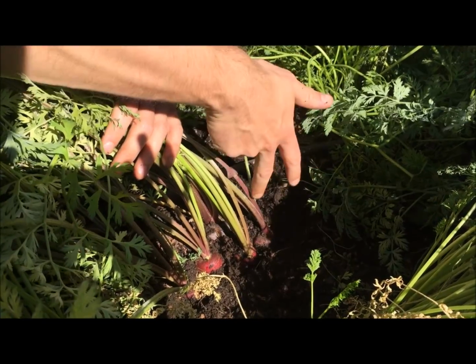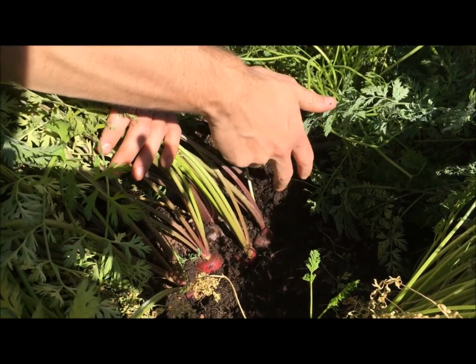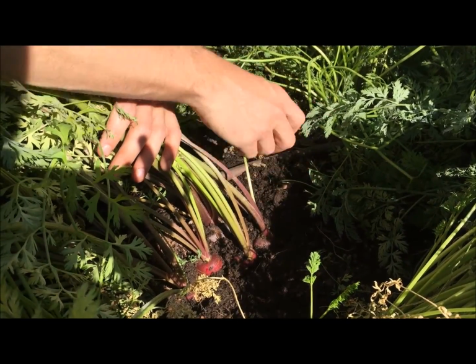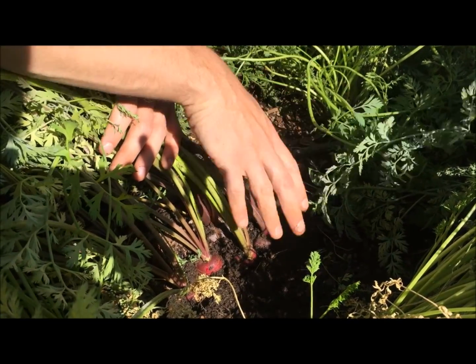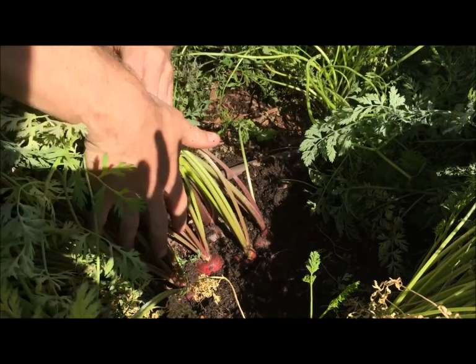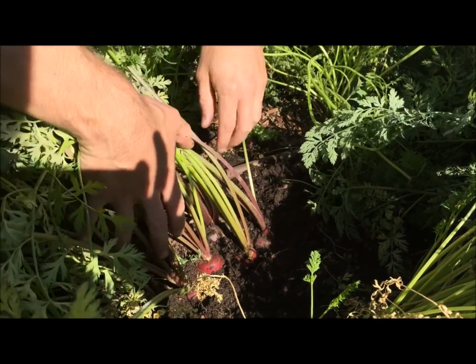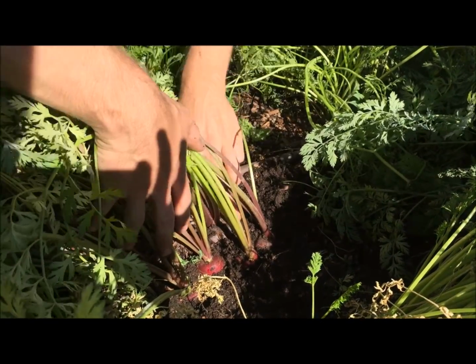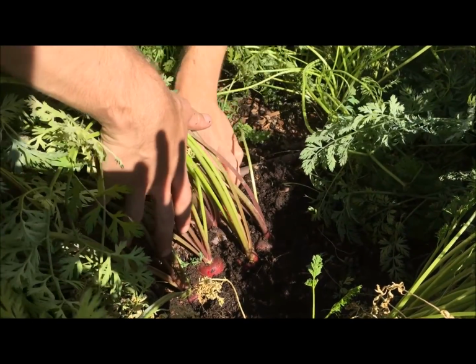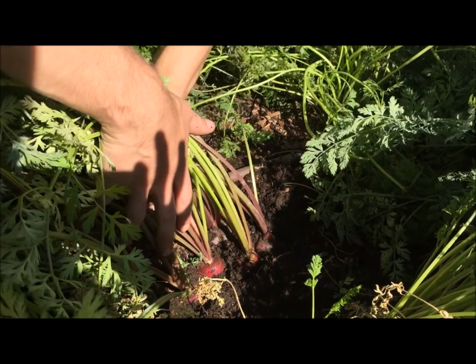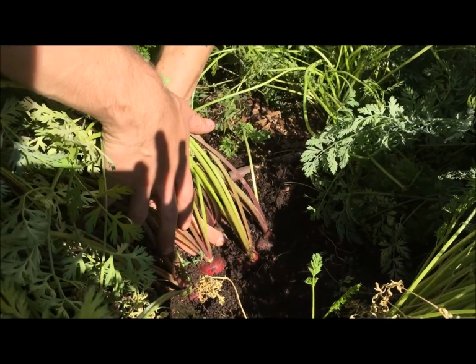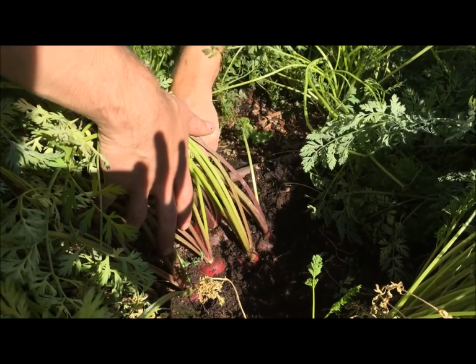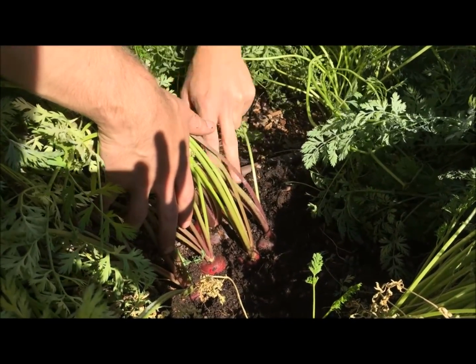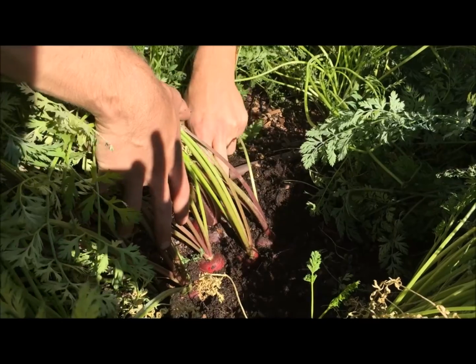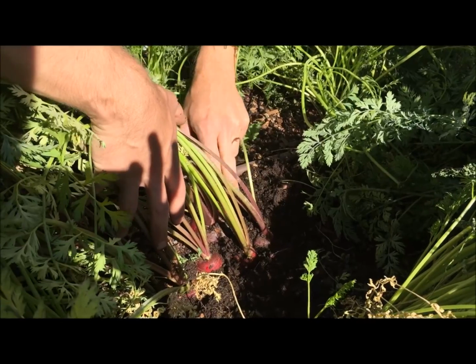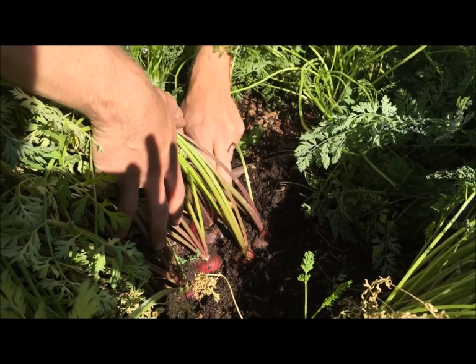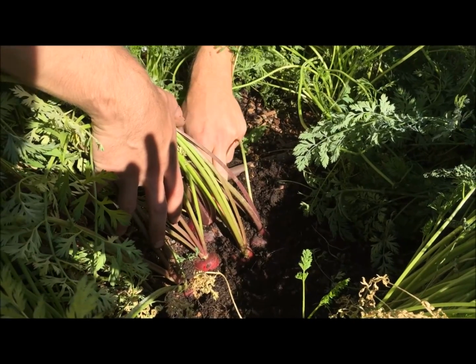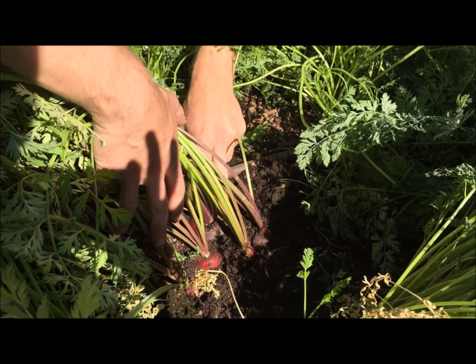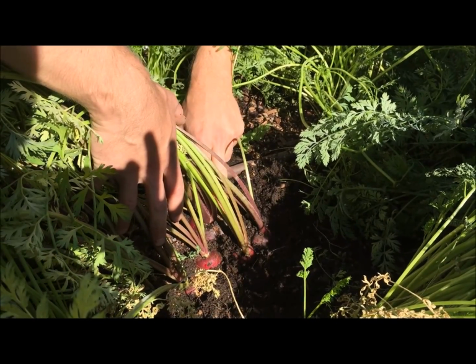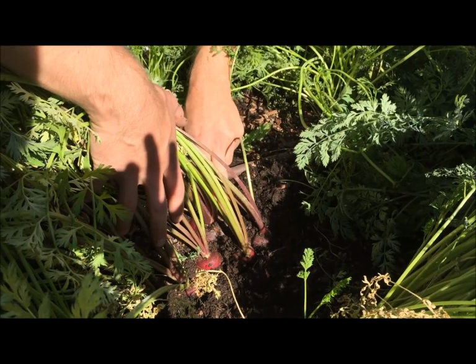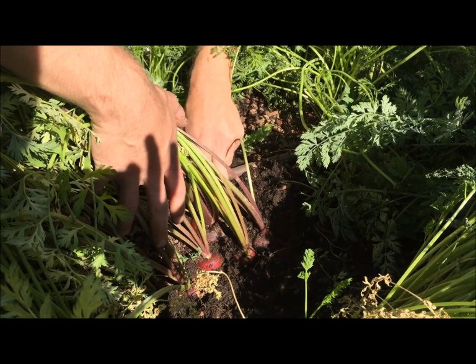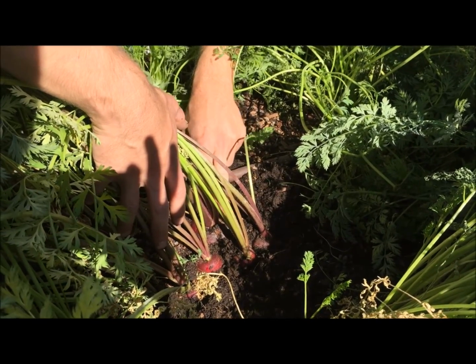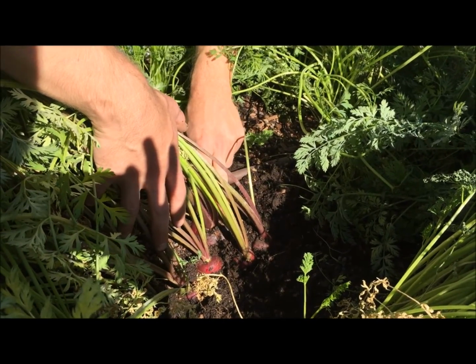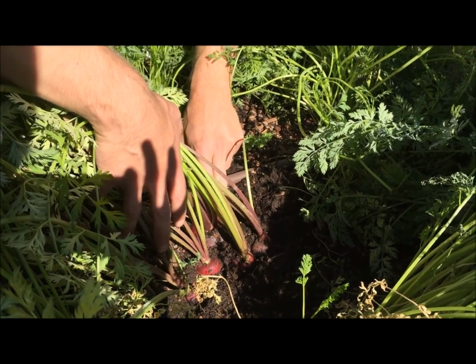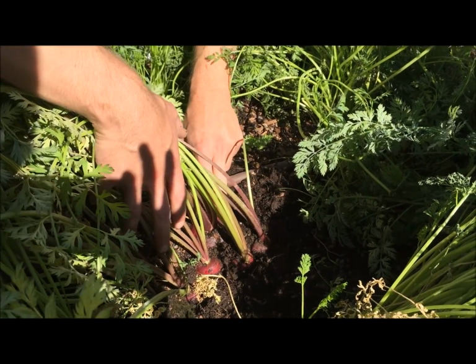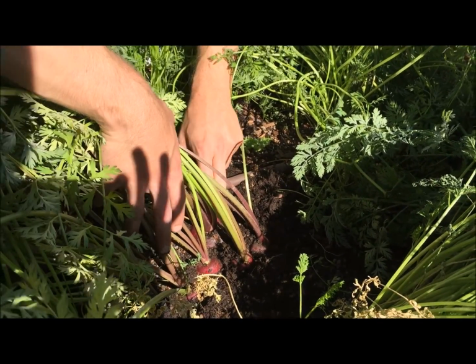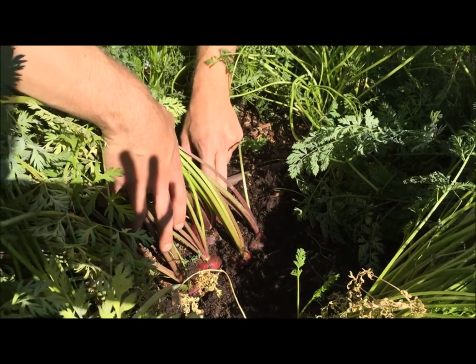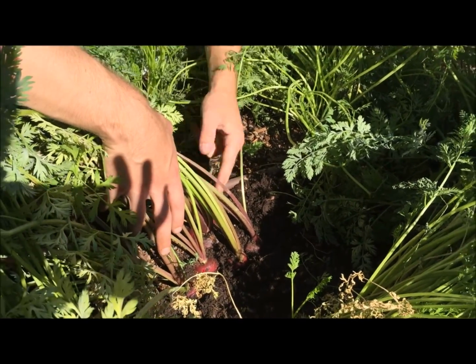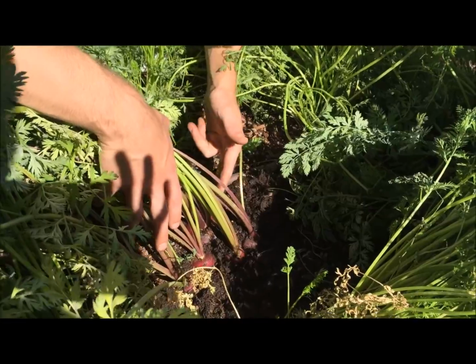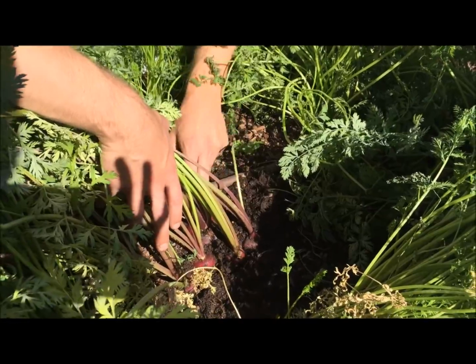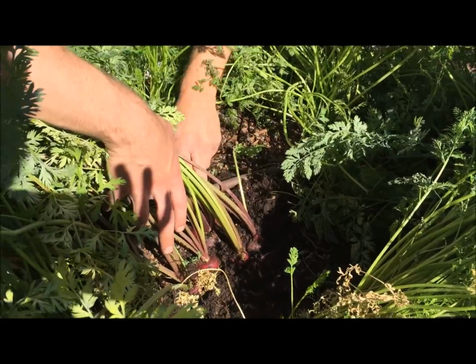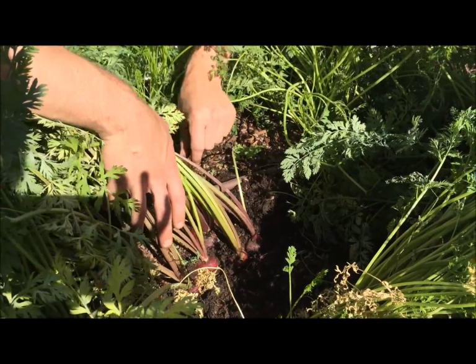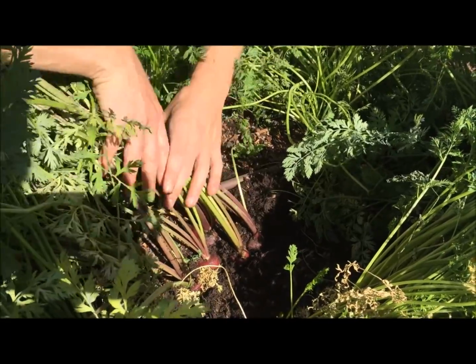You want to harvest your carrots when they're at least a half inch in diameter right here. One inch is a great size, even up to two inches — if you have a really large carrot it is still edible, you can still harvest it, so it's actually really exciting to harvest large carrots.